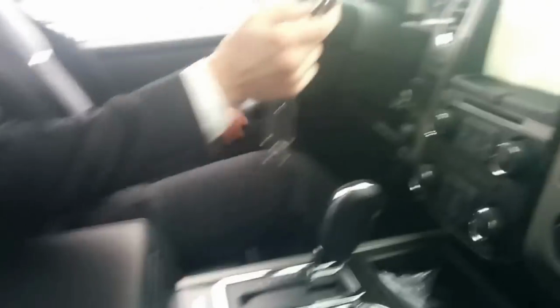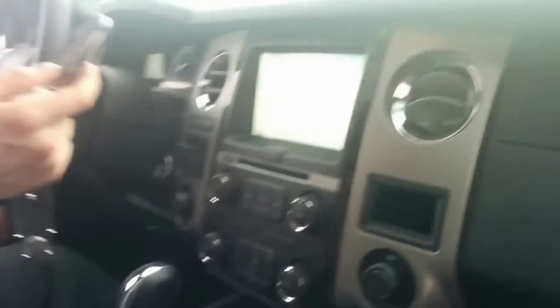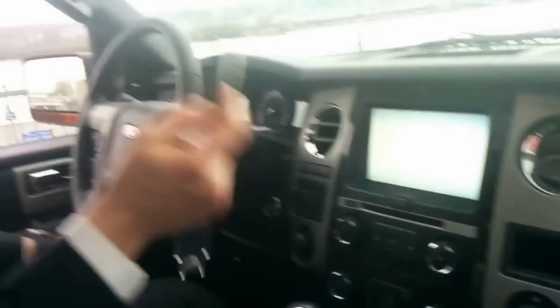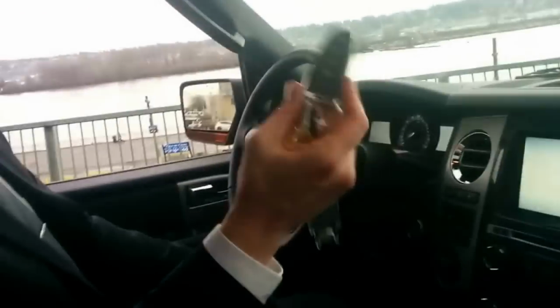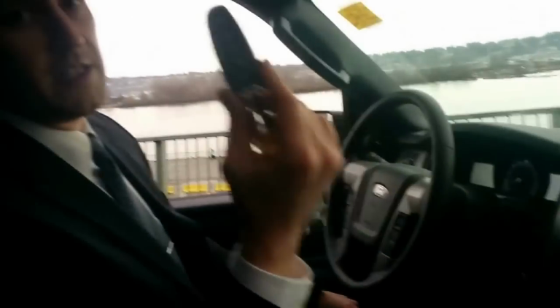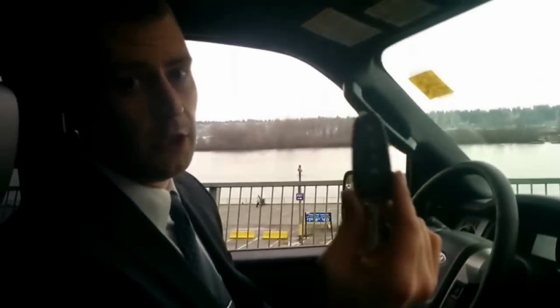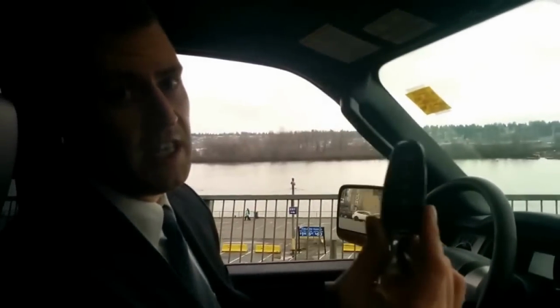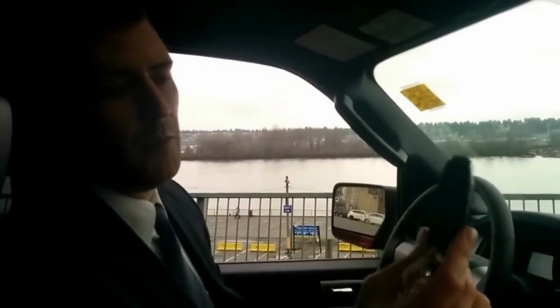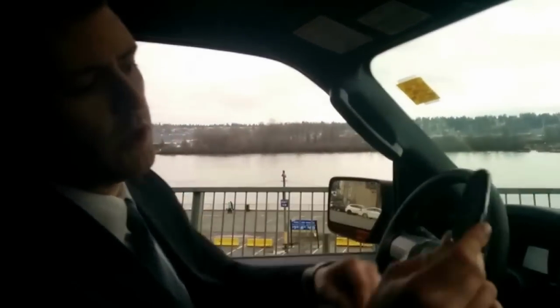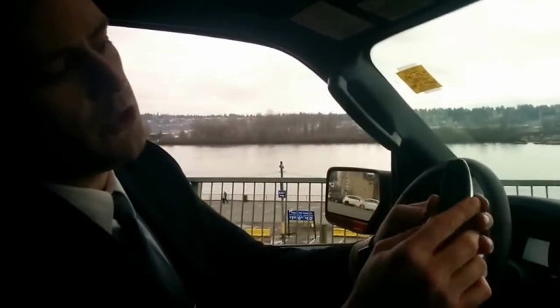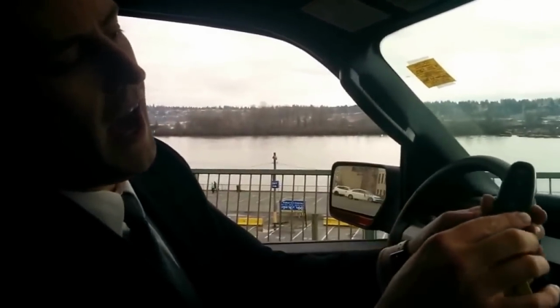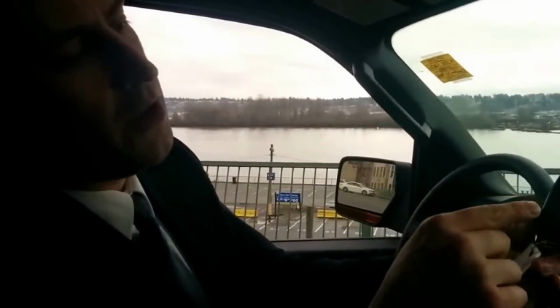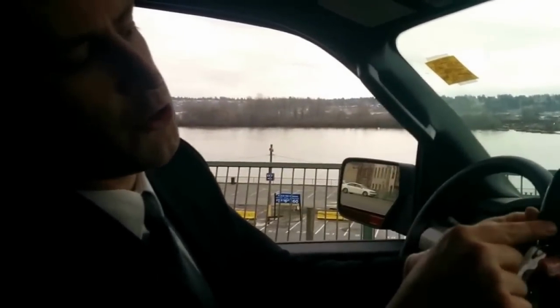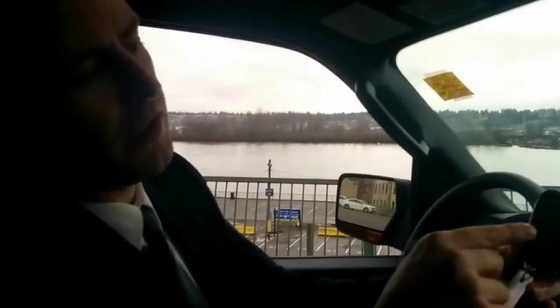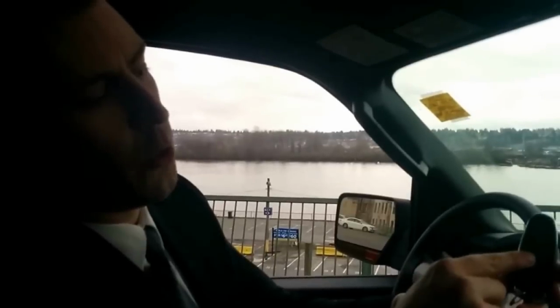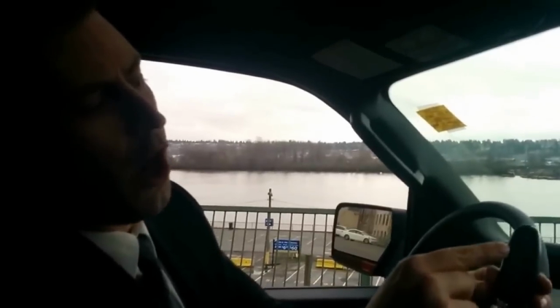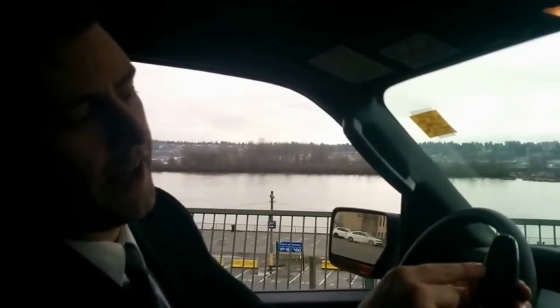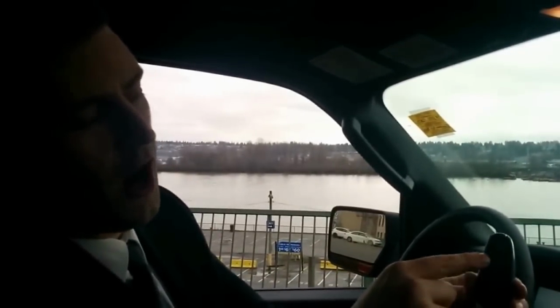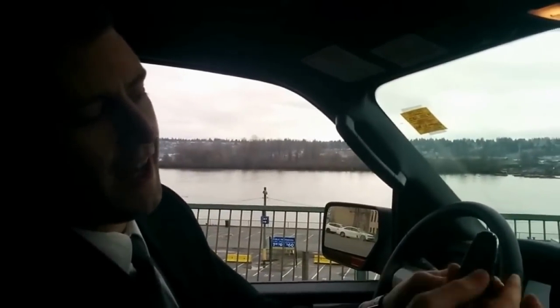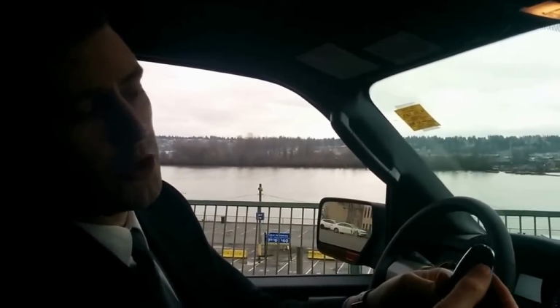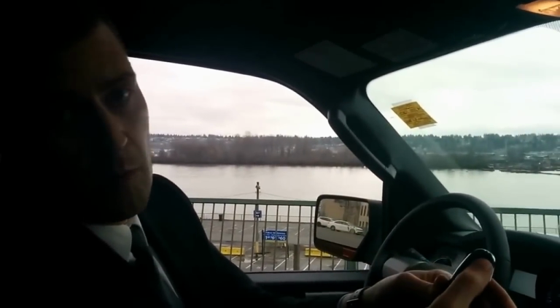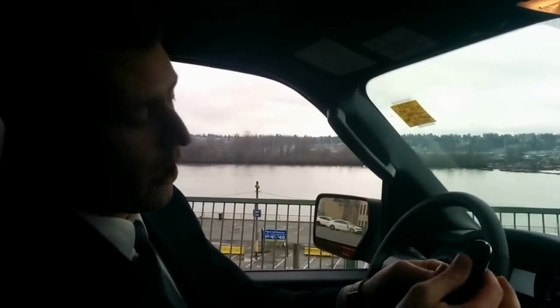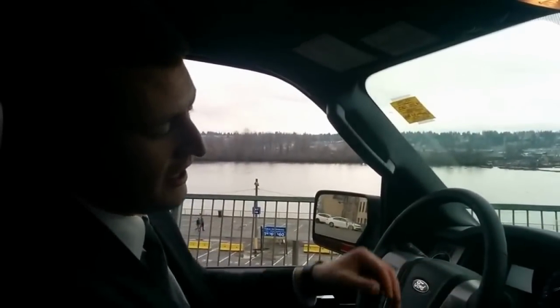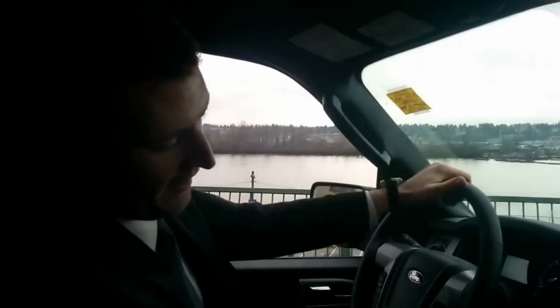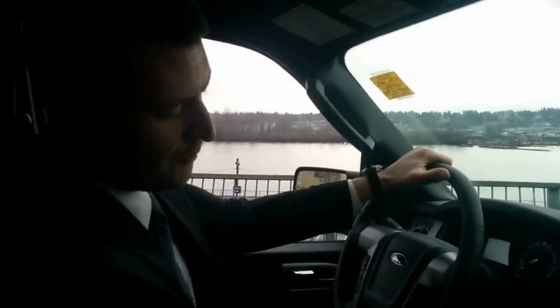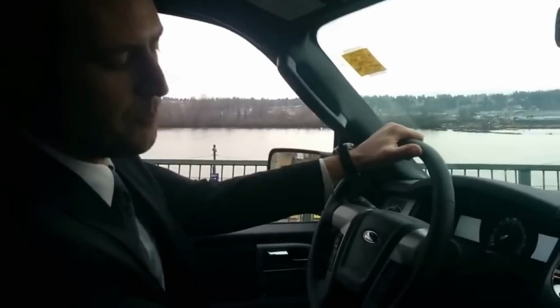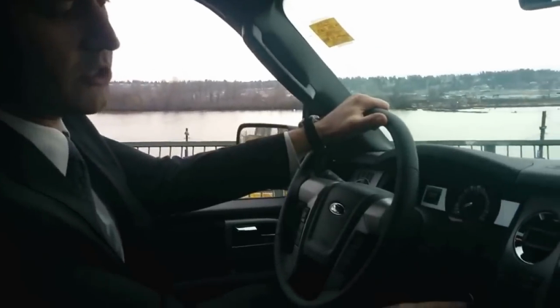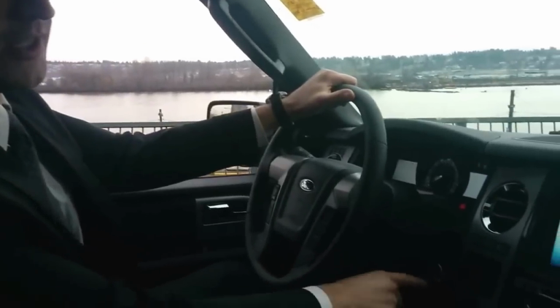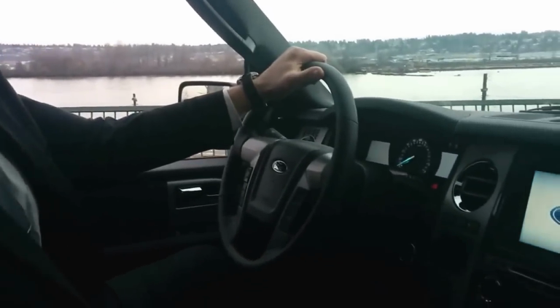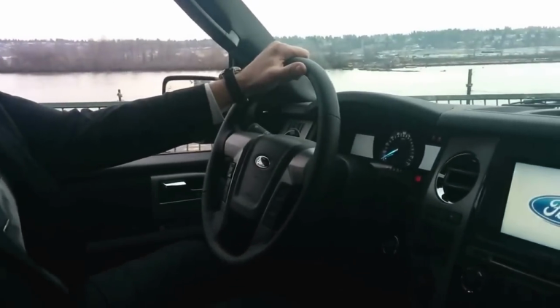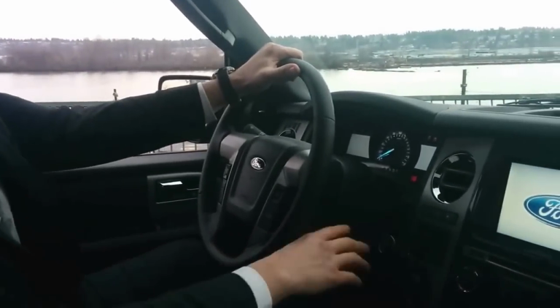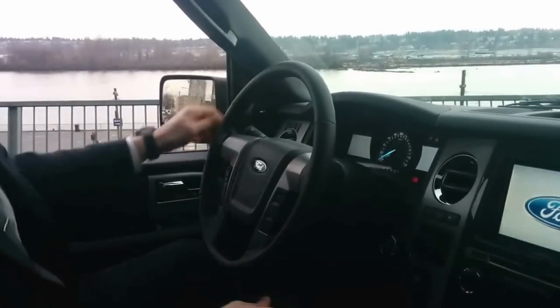One of the first things you notice is this great looking key fob, which gives you your trunk release, door locks and unlocks, and of course your remote start. And this is a push button start setup for the Expedition.